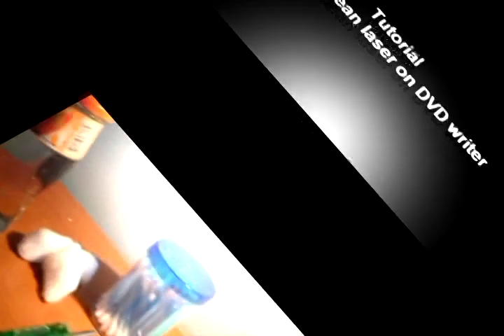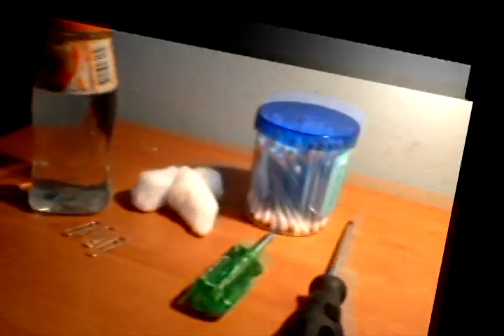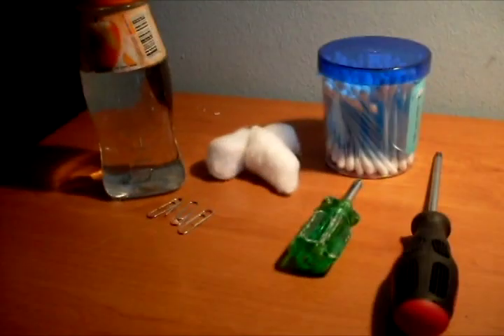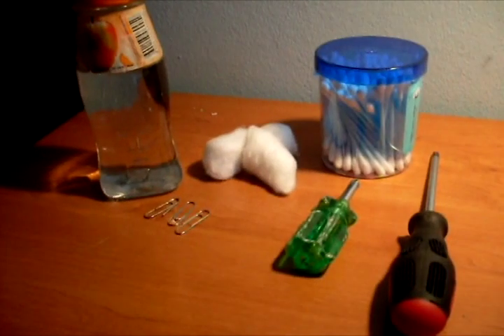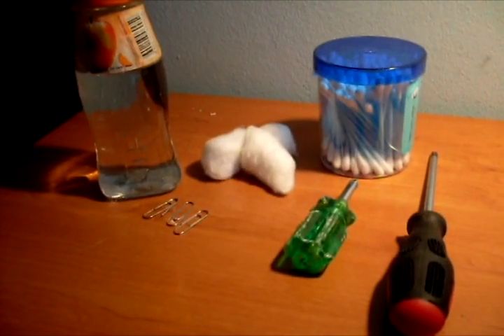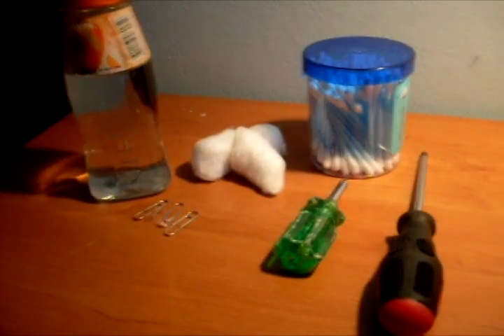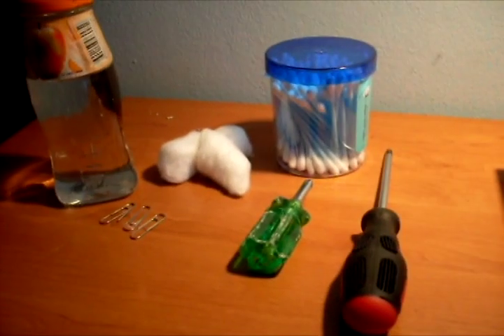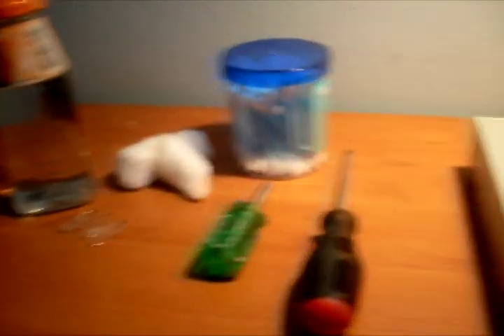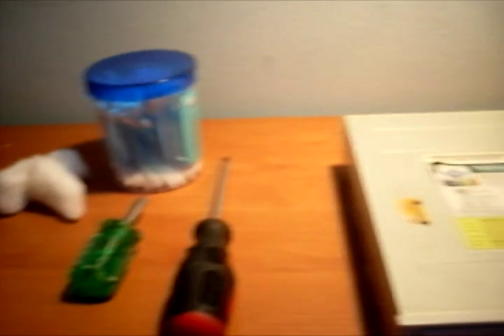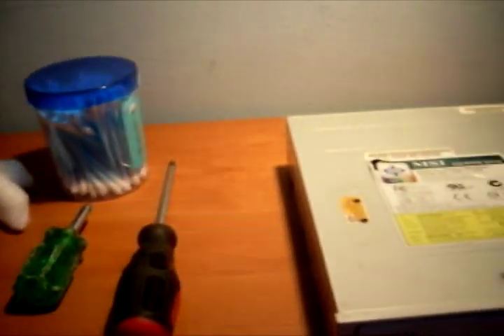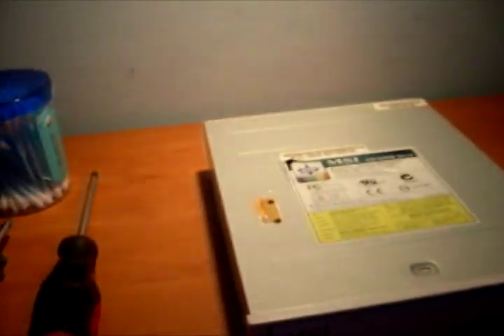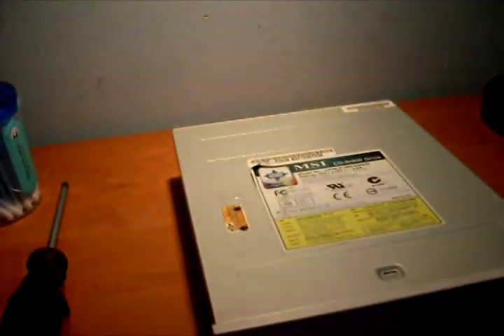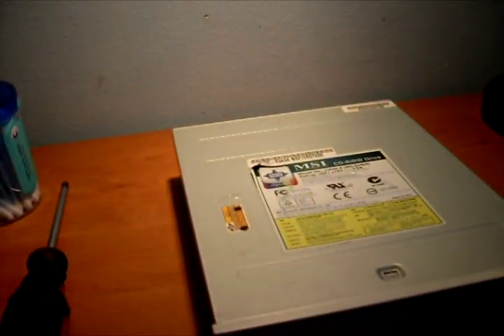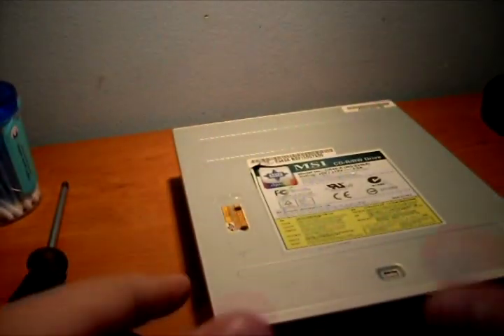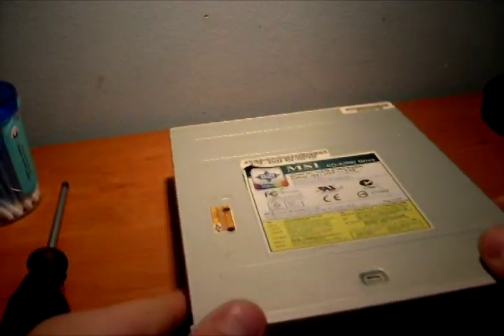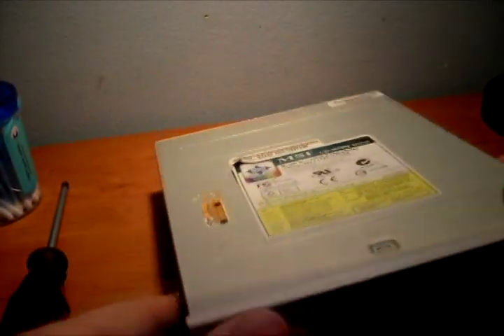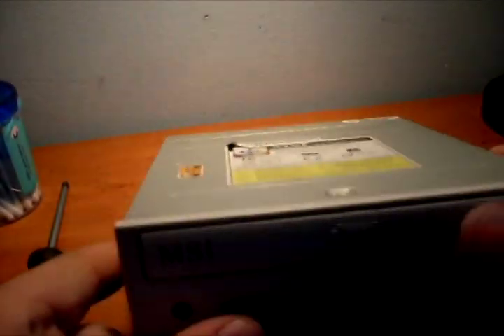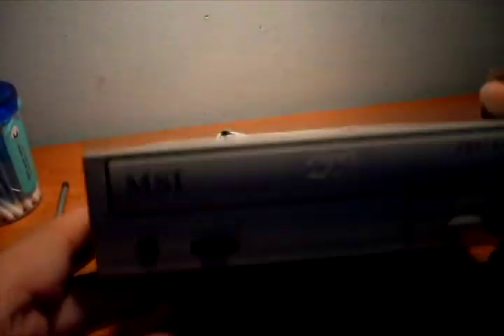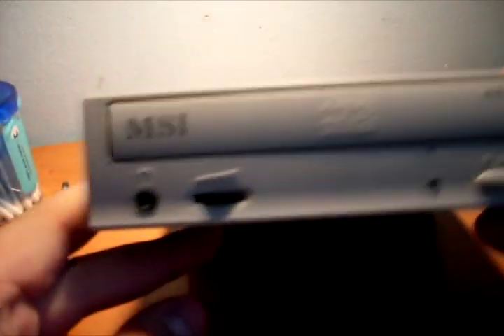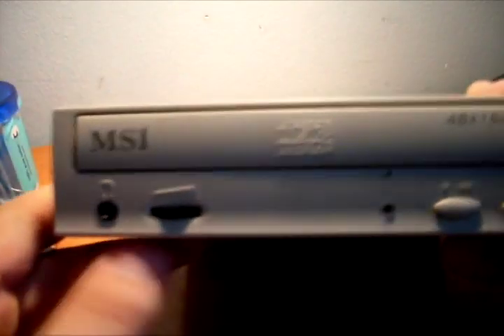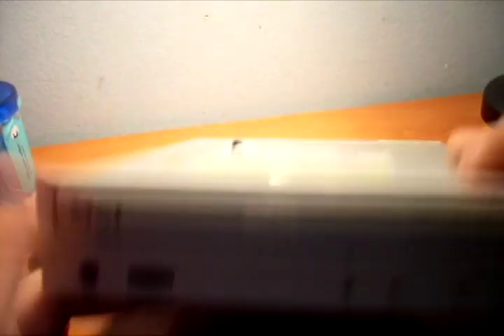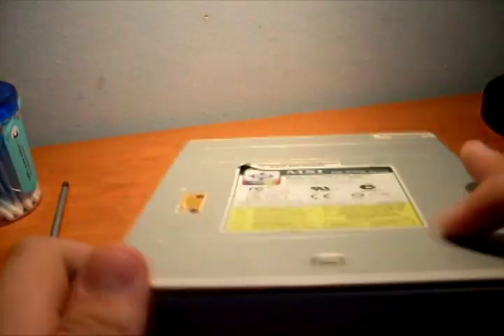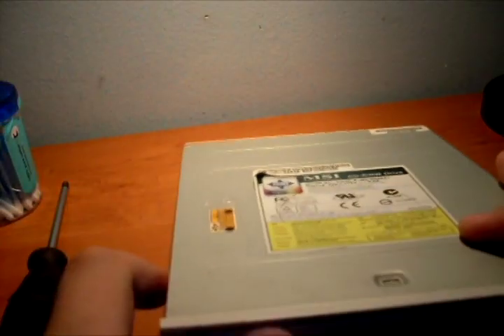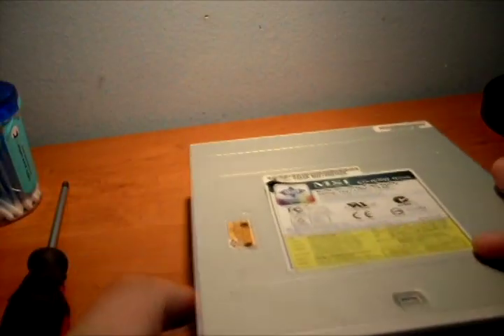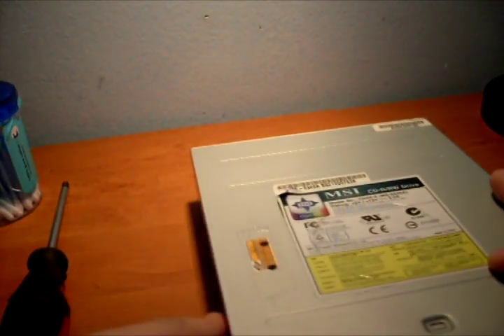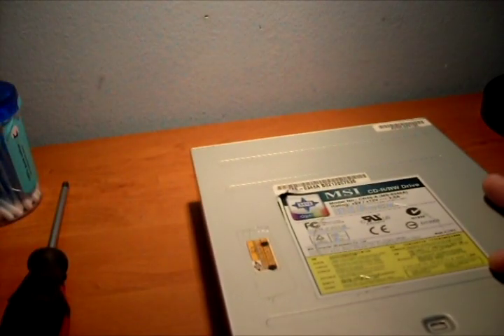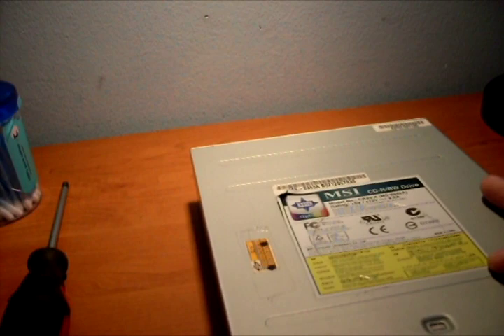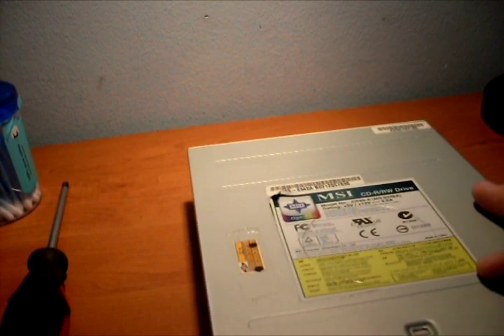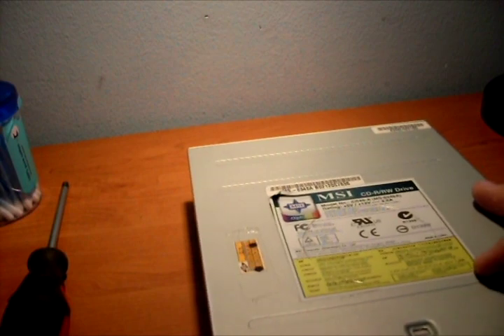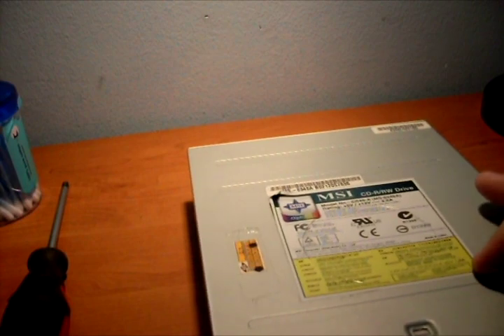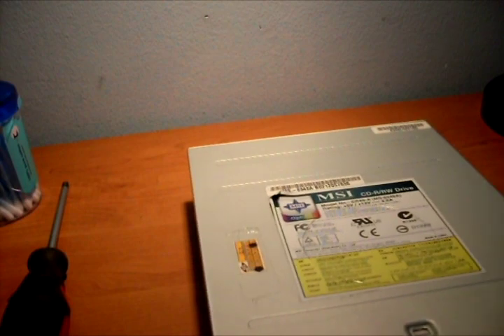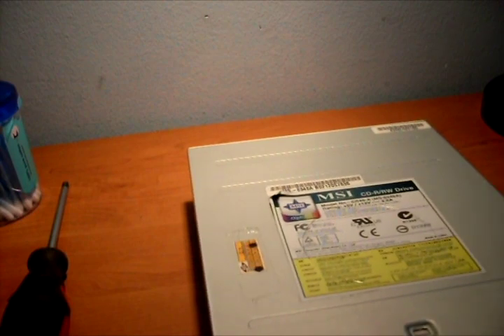Hi guys, in this tutorial I will clean the laser on your DVD writer. It's very easy to do. Just follow my steps.